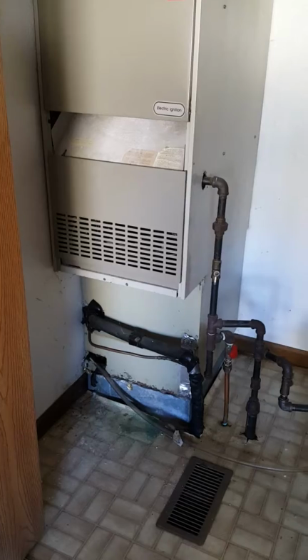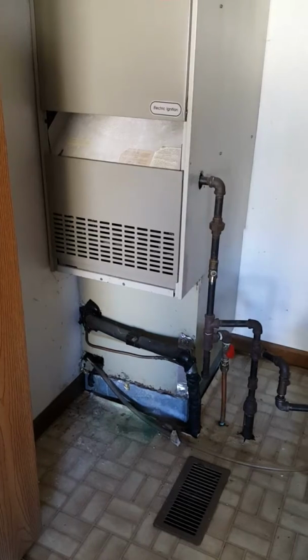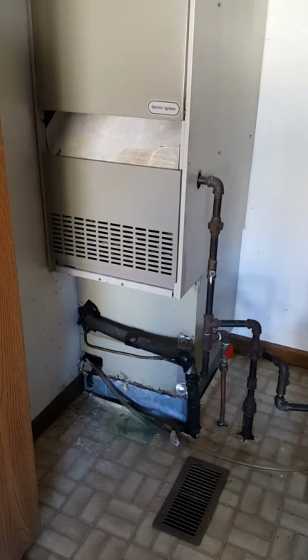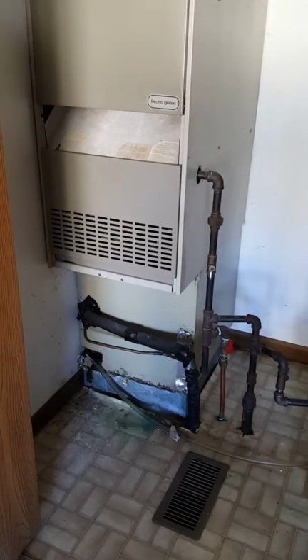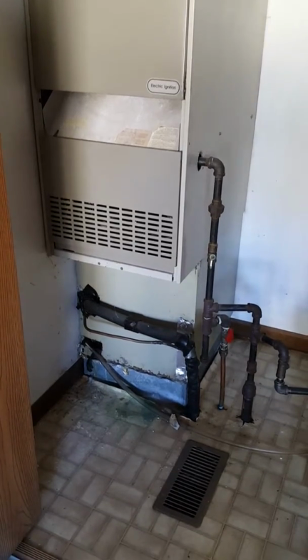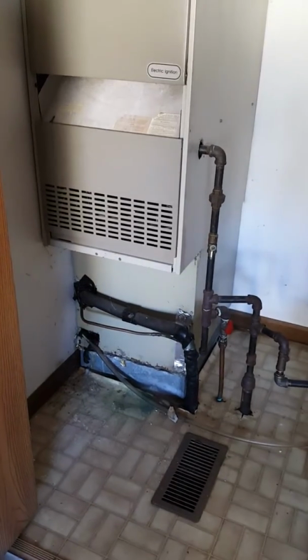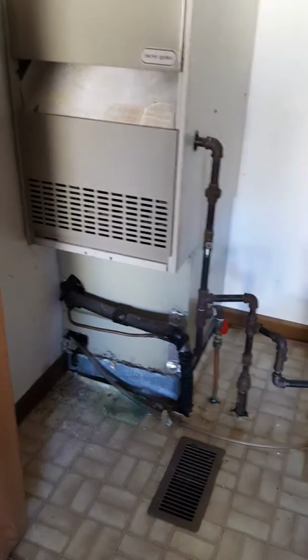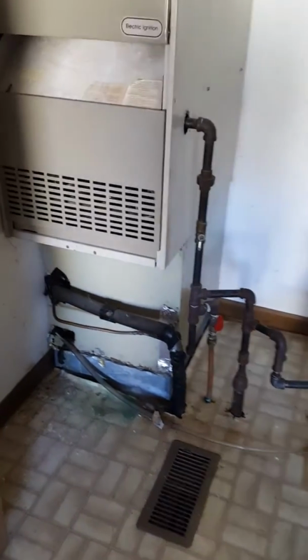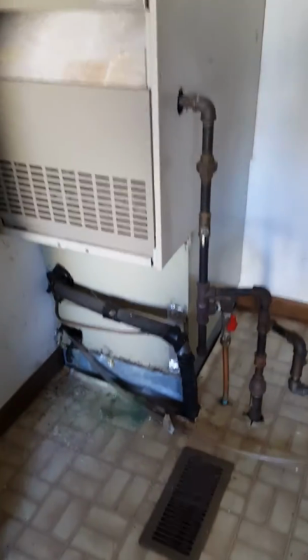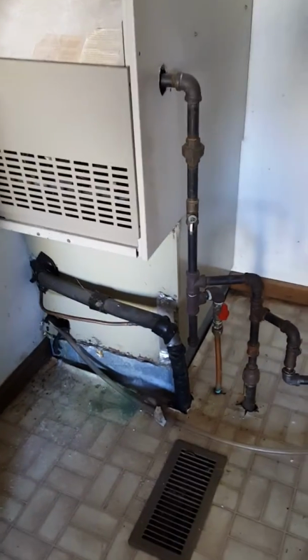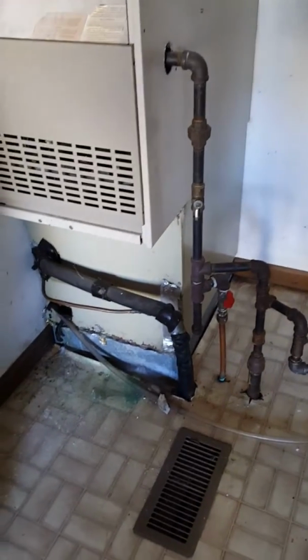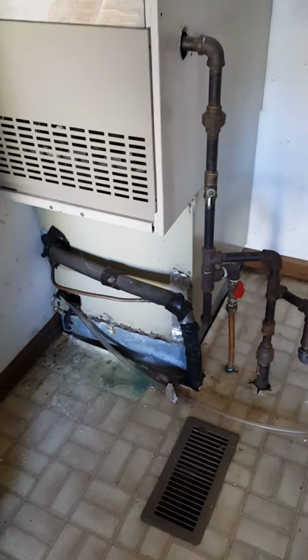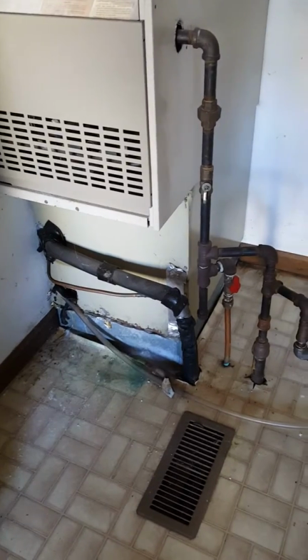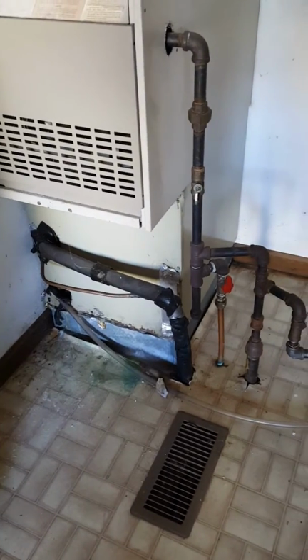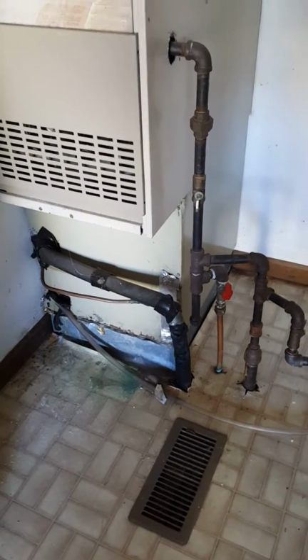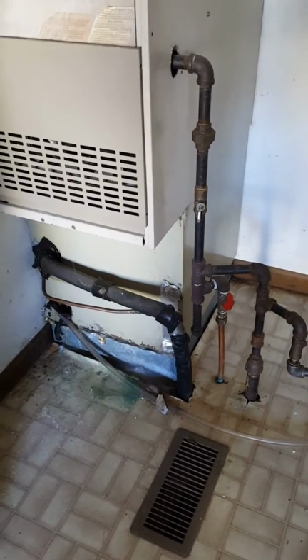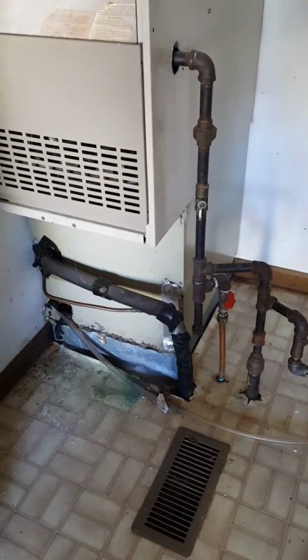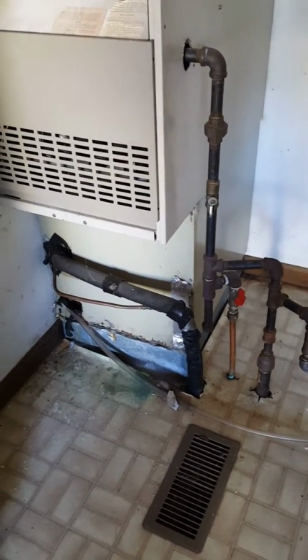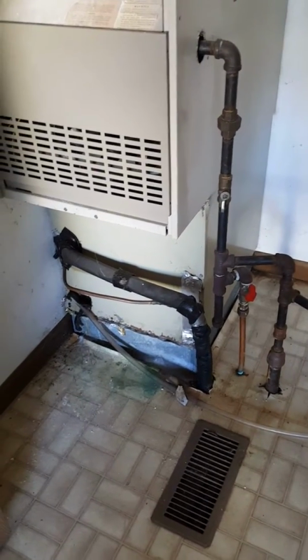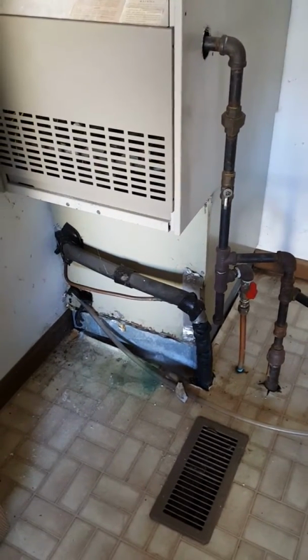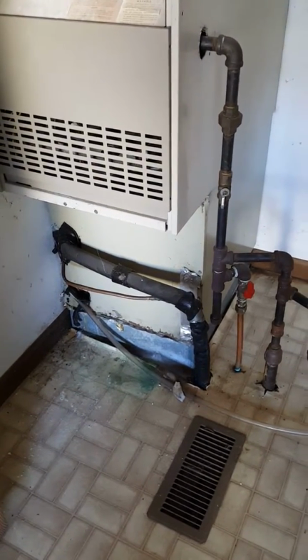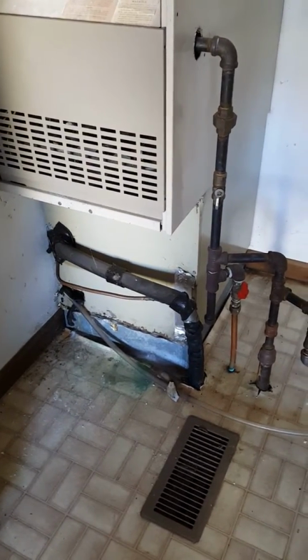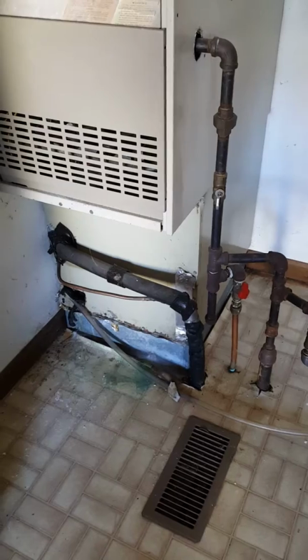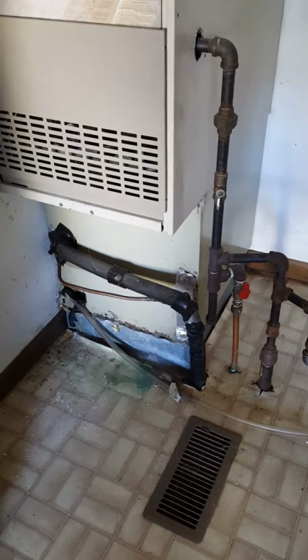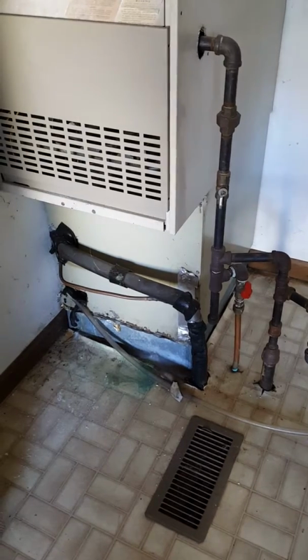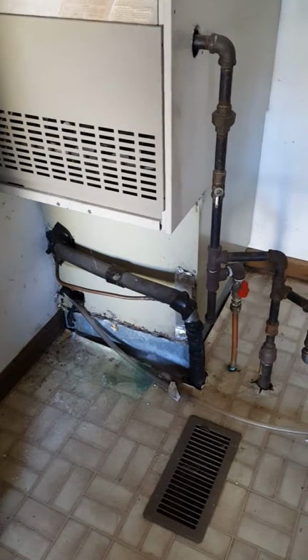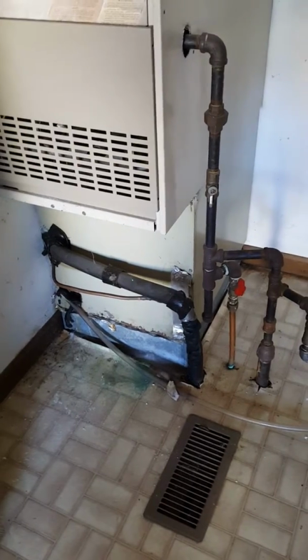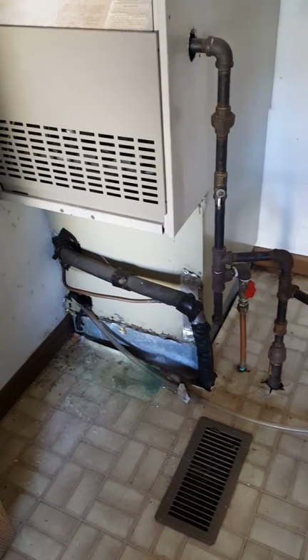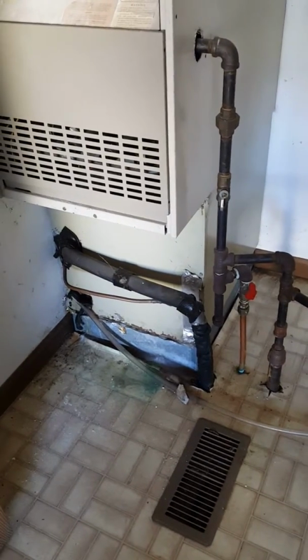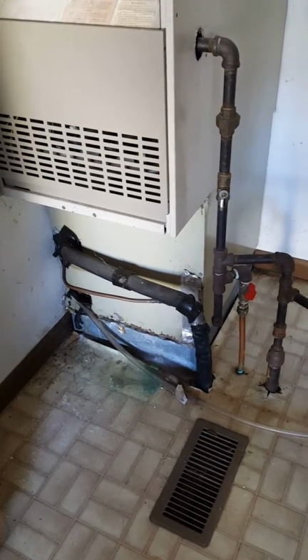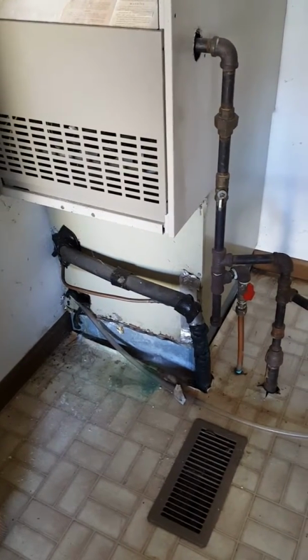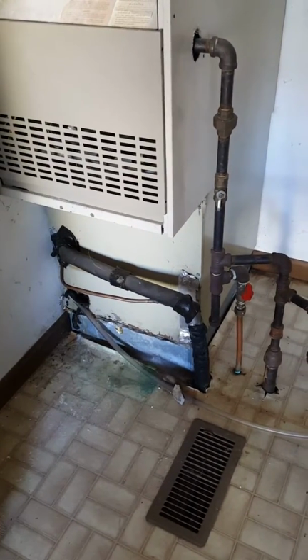We'll put a box under the coil so that if for whatever reason we have to remove the coil, we have some extra space. This unit did leak, so the customer had some damage to the plenum underneath. From the inside we can put a piece of metal to cover up the rust so it doesn't get blown through the house.